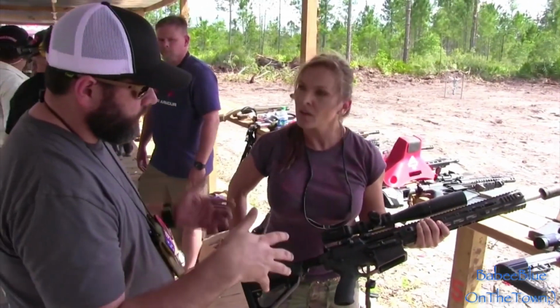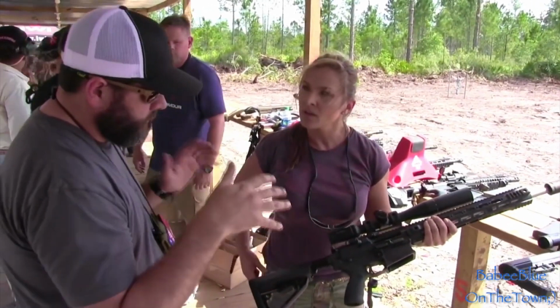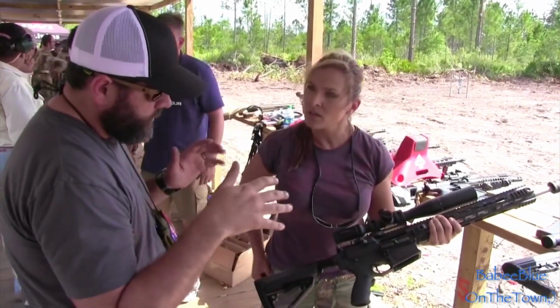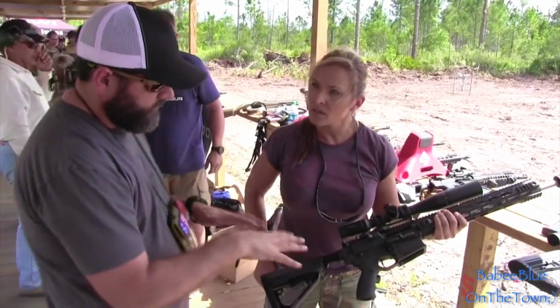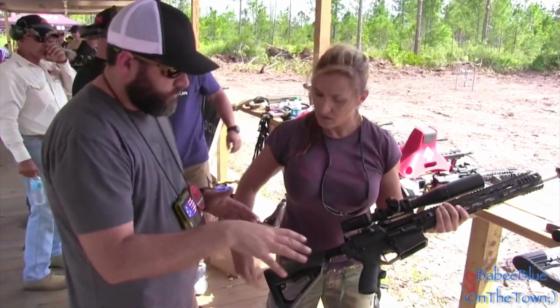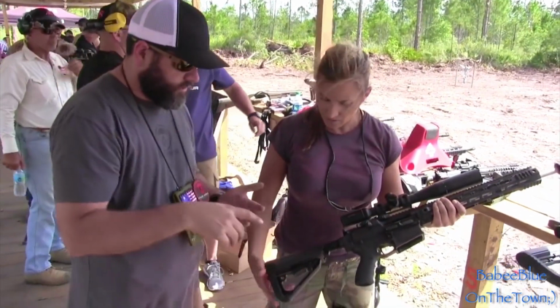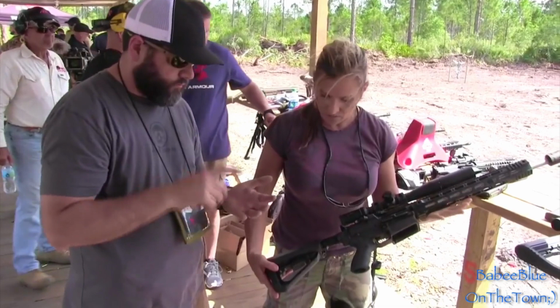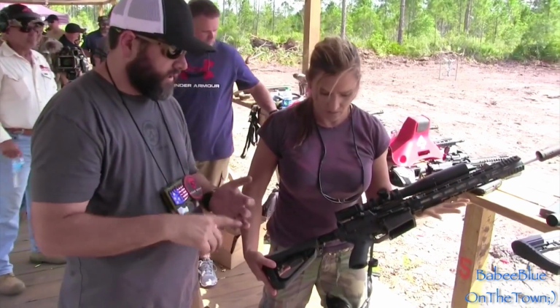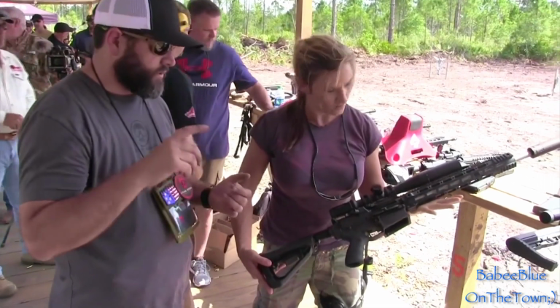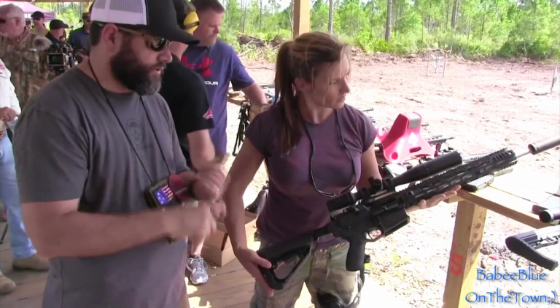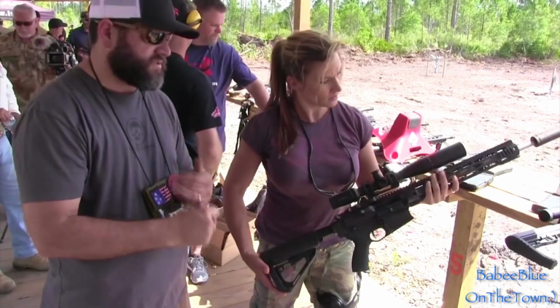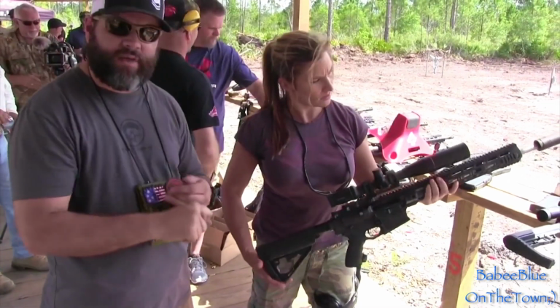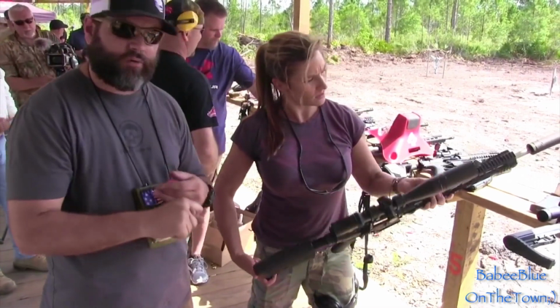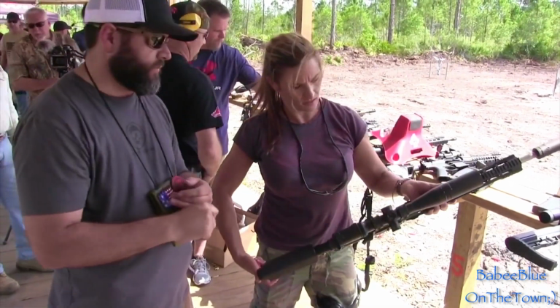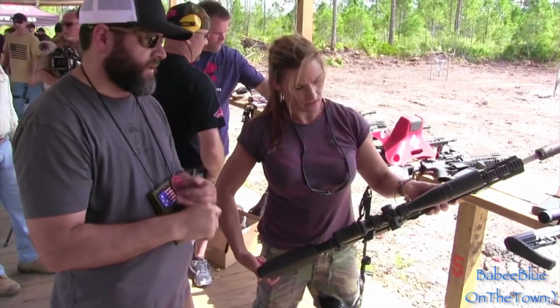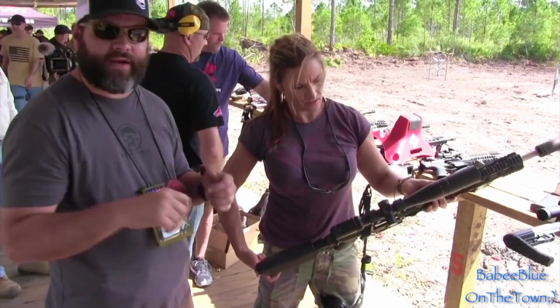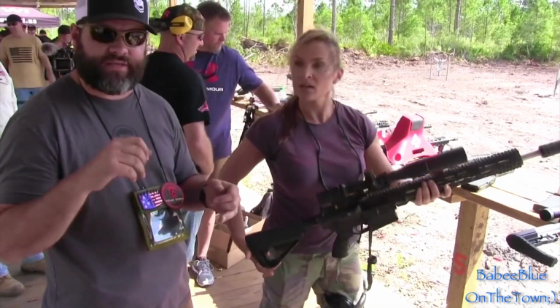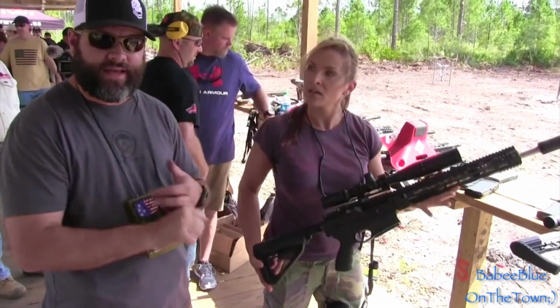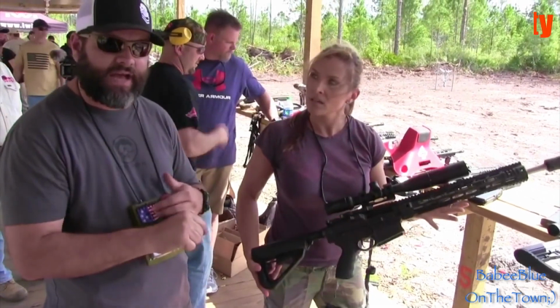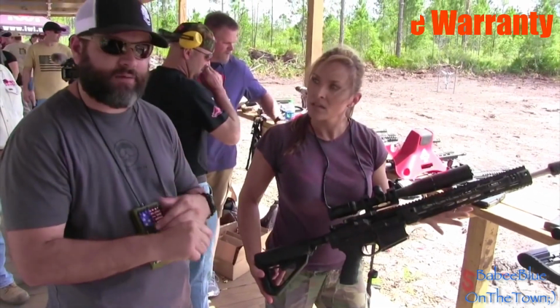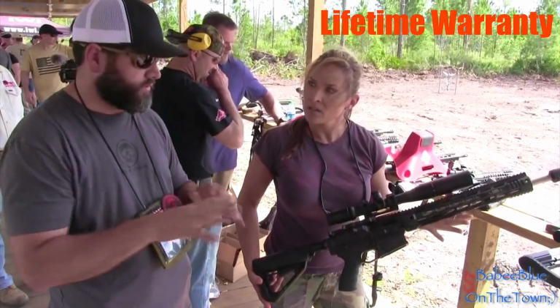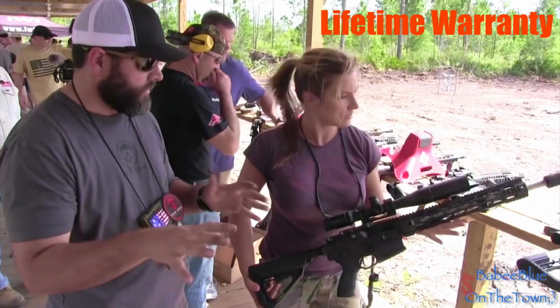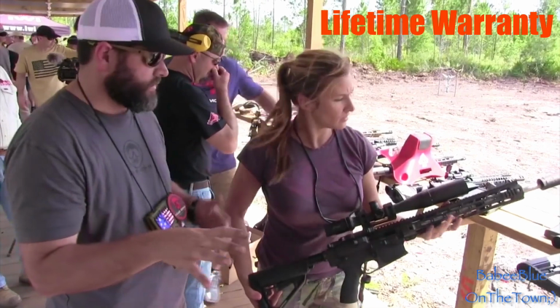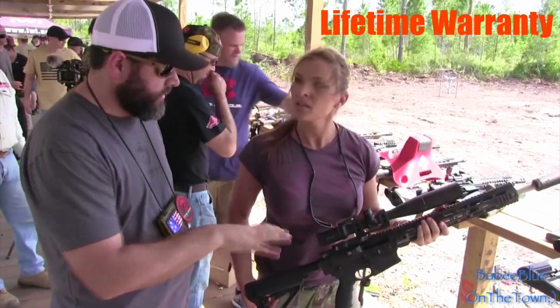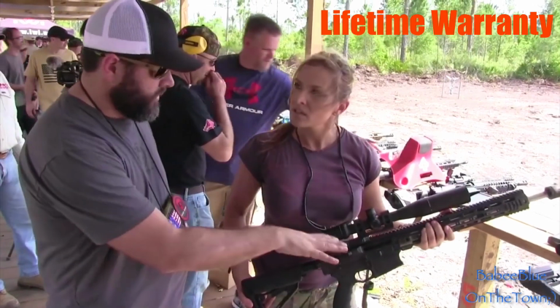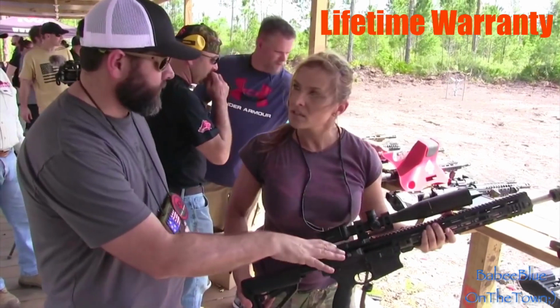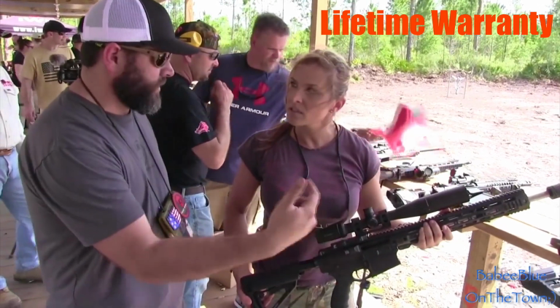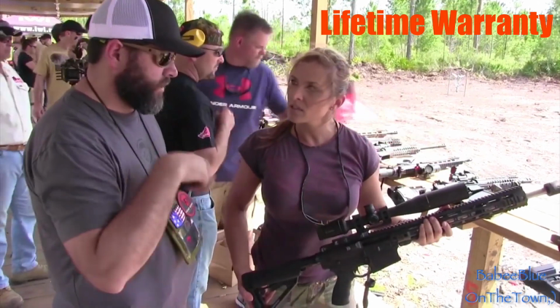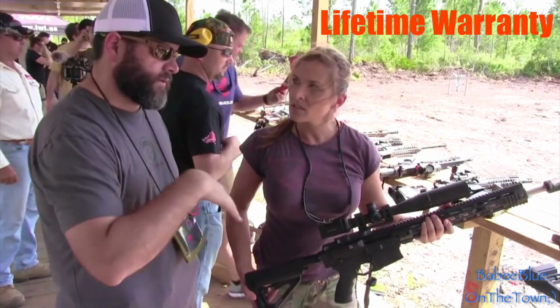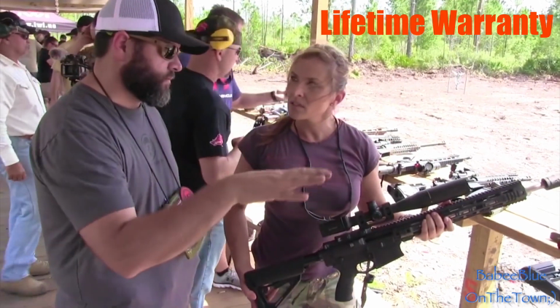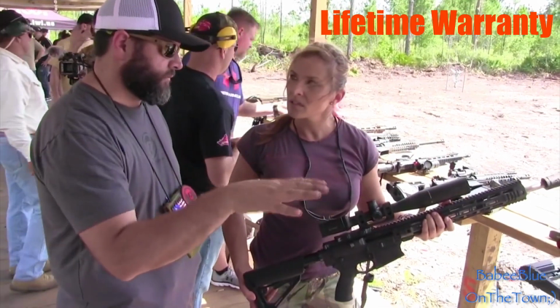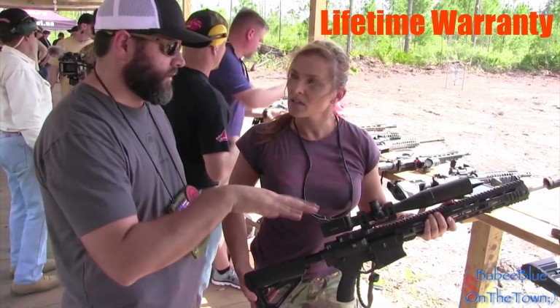Every gun we make is billet construction, sub-MOA from the factory, guaranteed, and comes with a lifetime warranty. Run it over with your truck and bring it back to us, we'll make it run again.